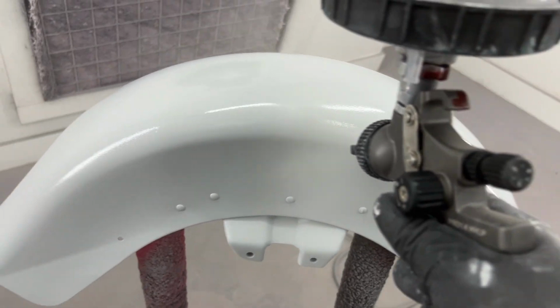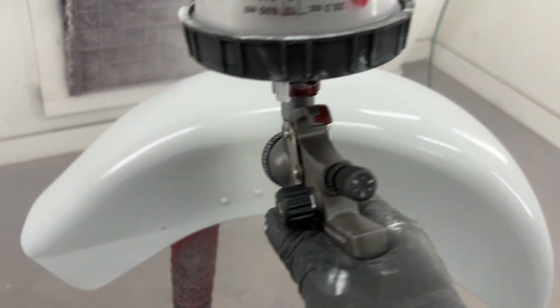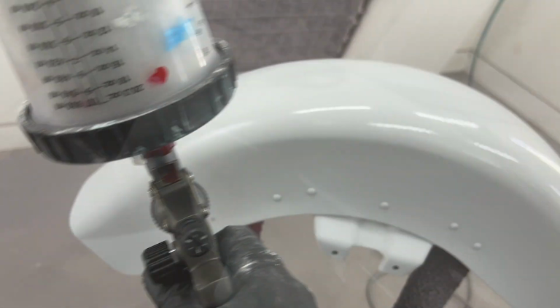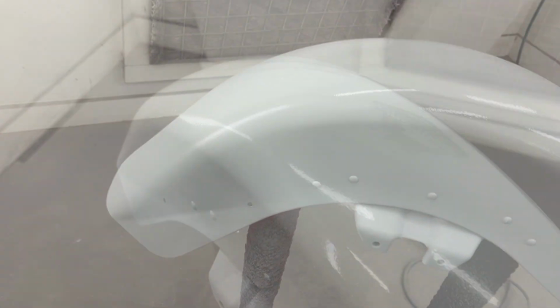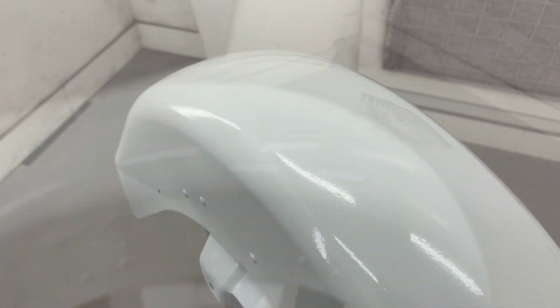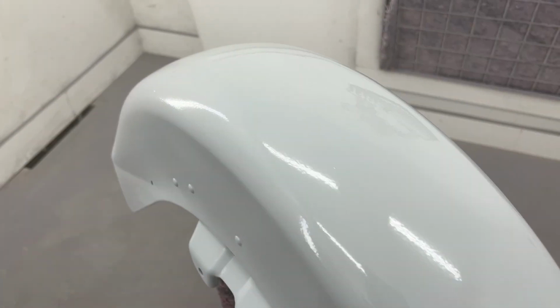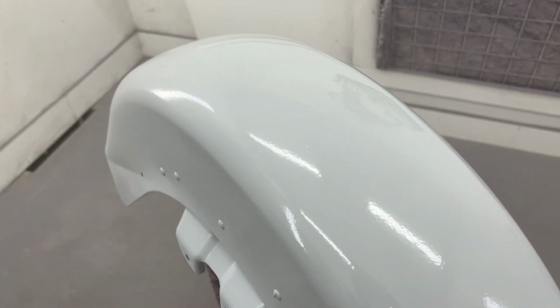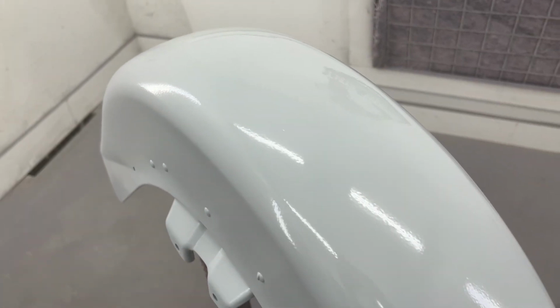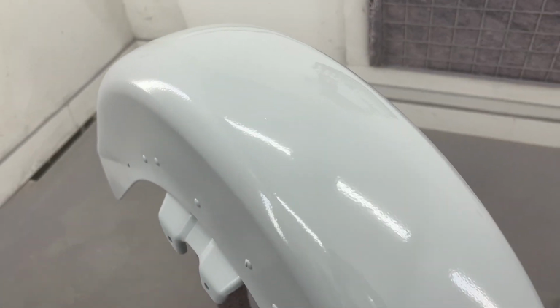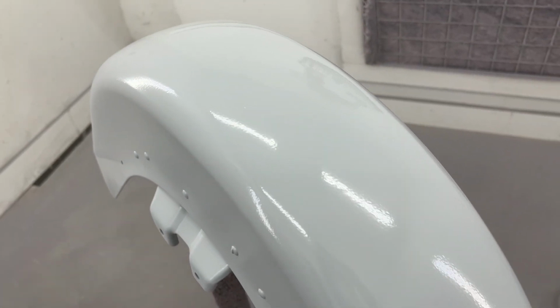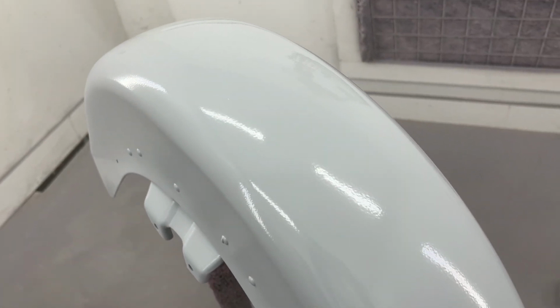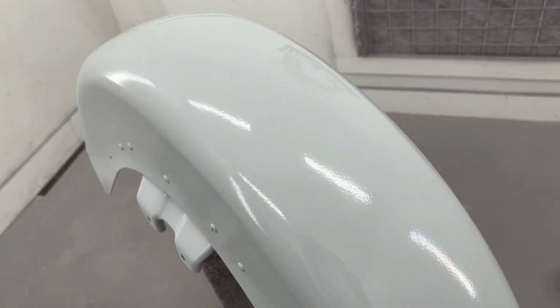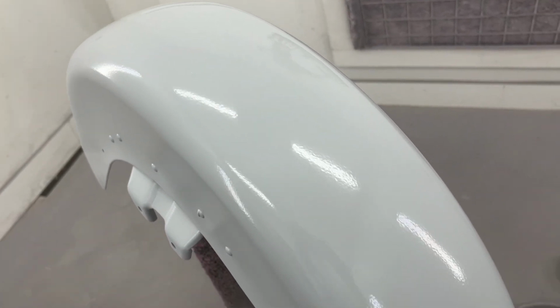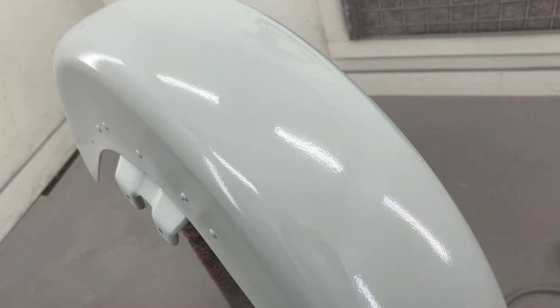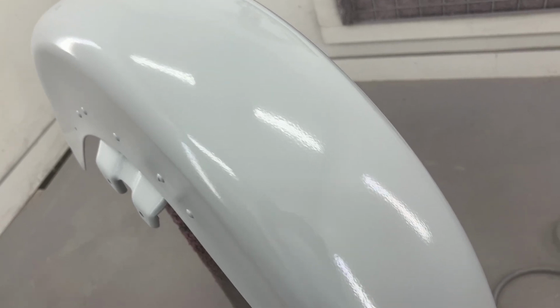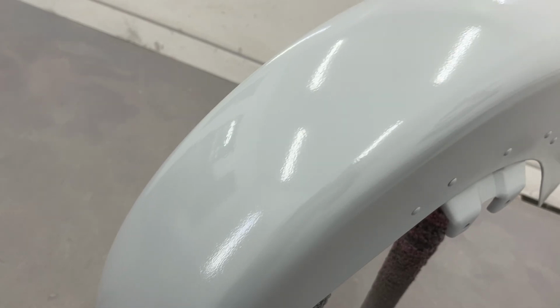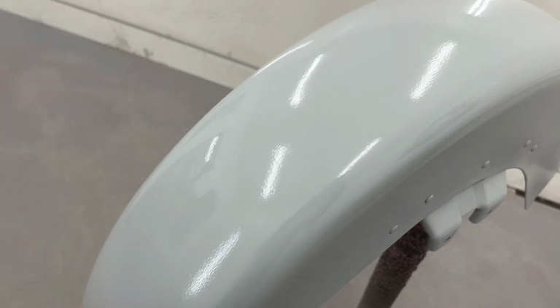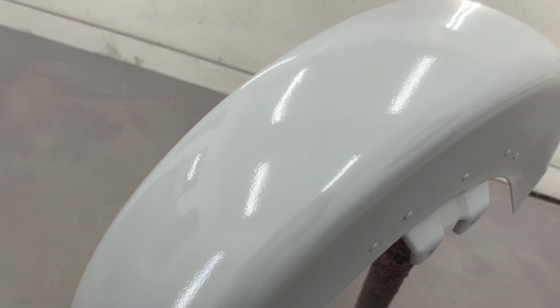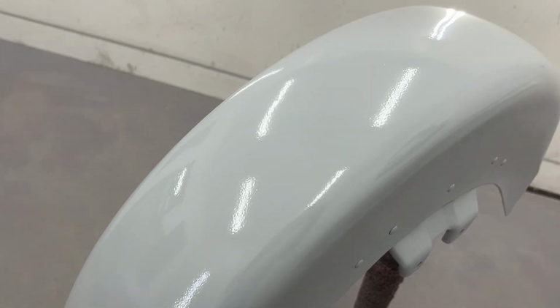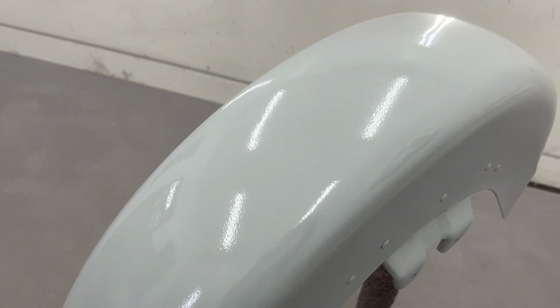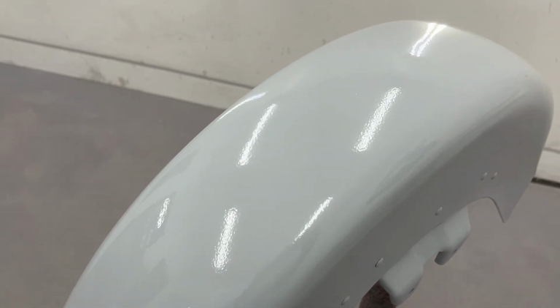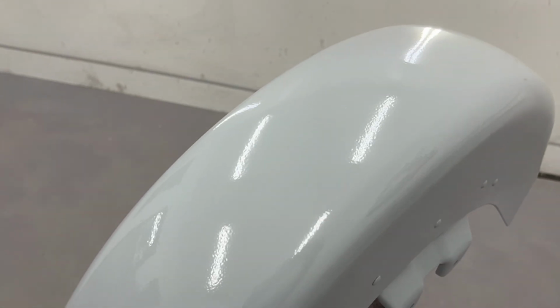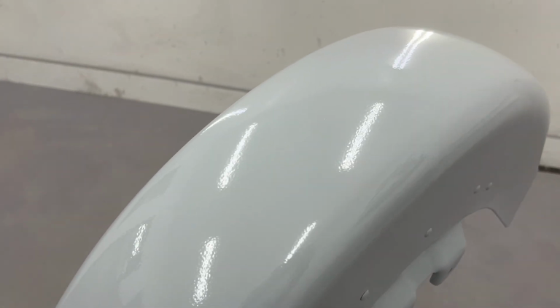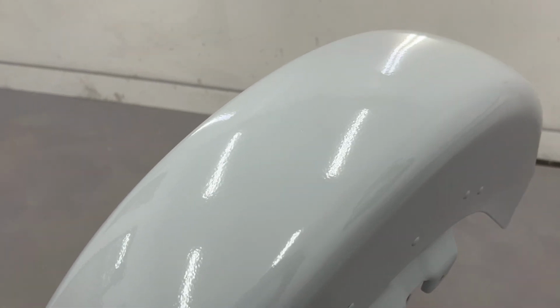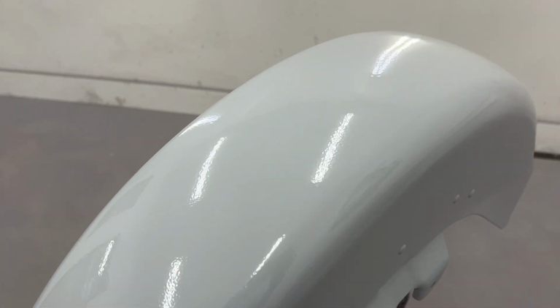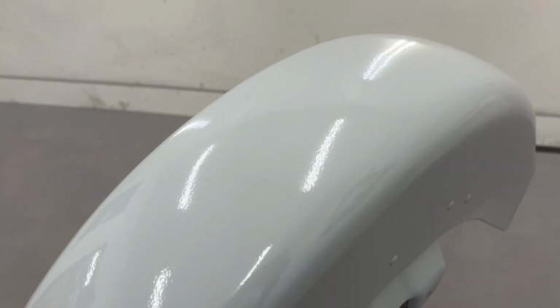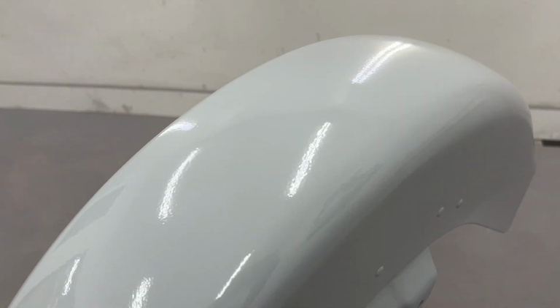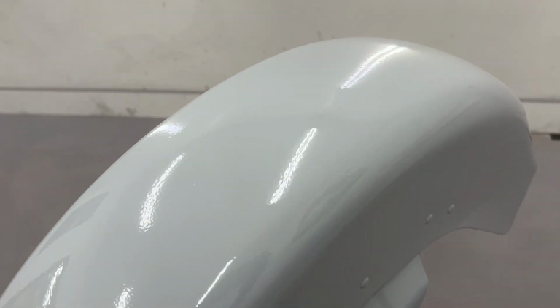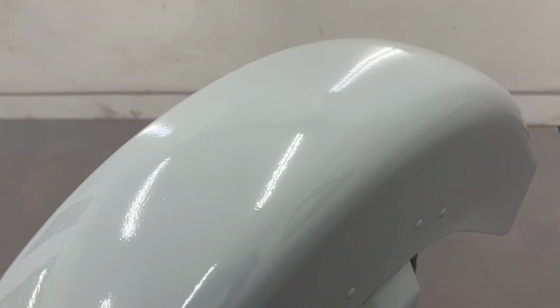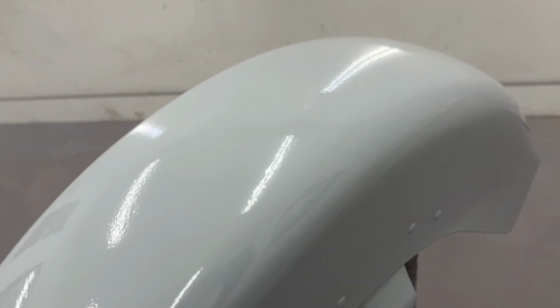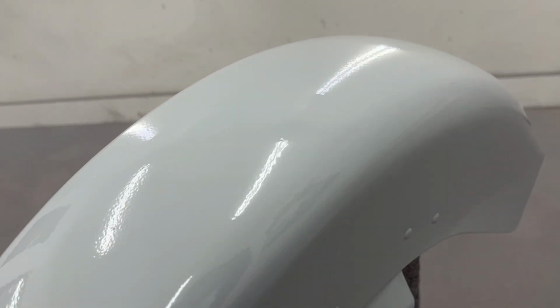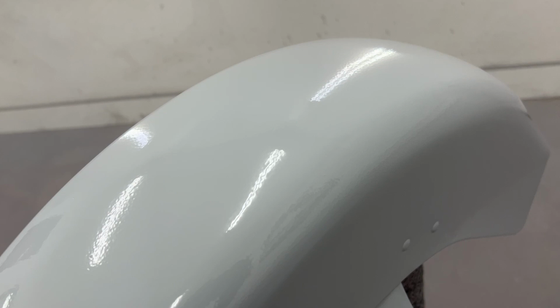You're then ready to apply your first layer of base color. Be sure to check out Limeline custom paint products, and if you need more custom paint tips, check out my other videos. Thanks for watching.